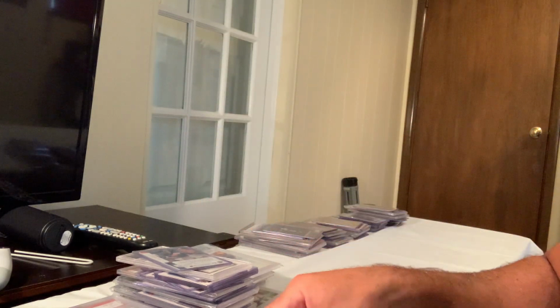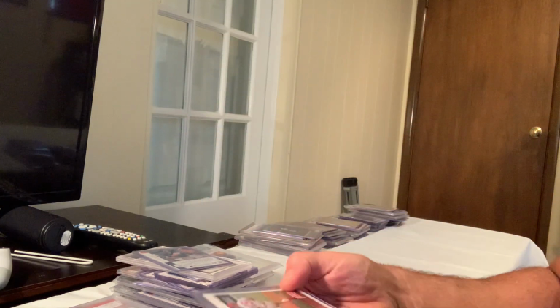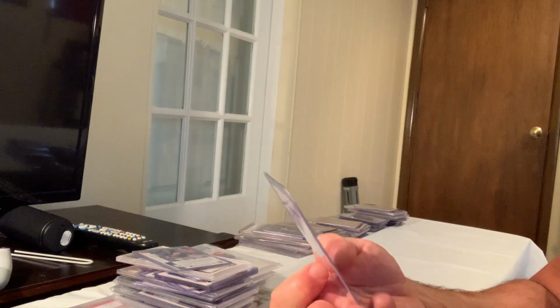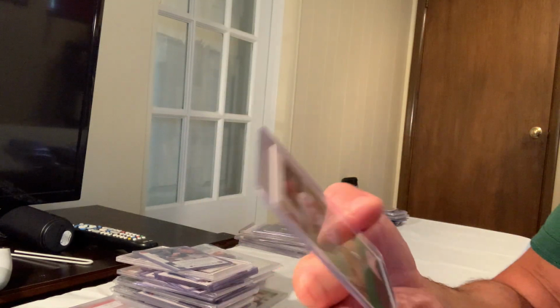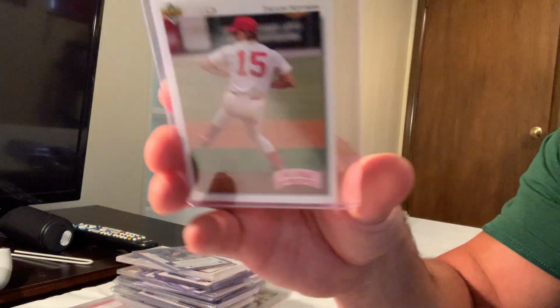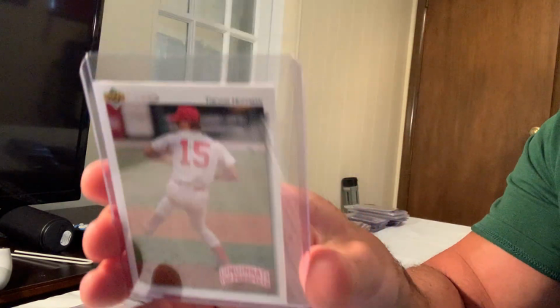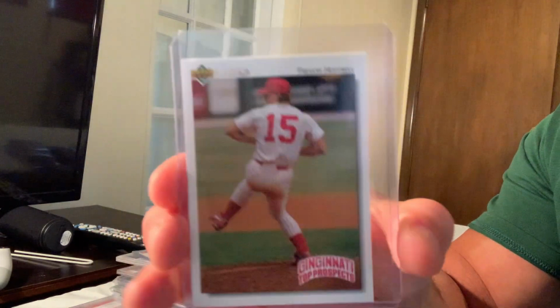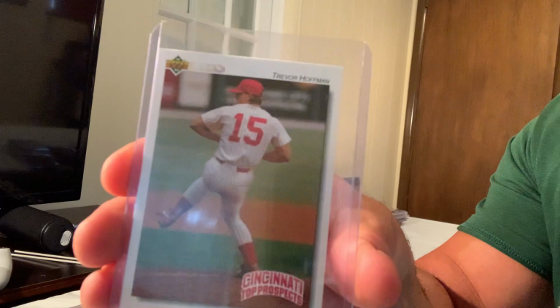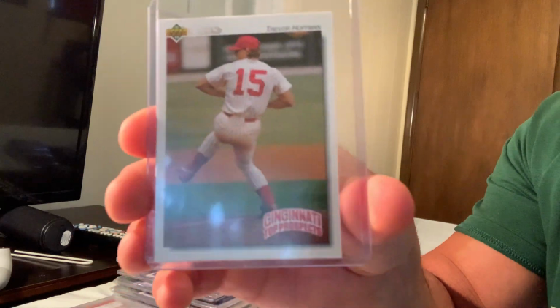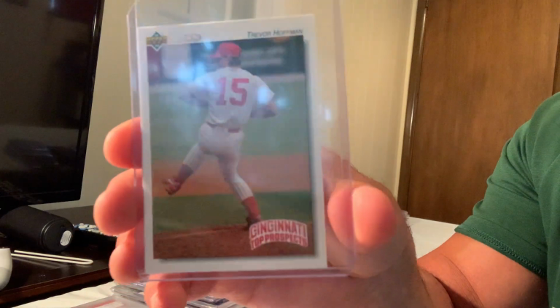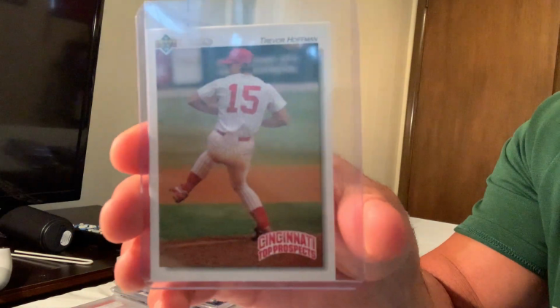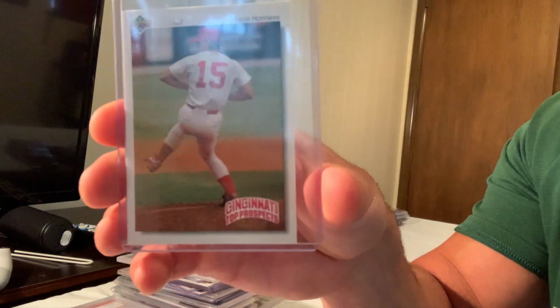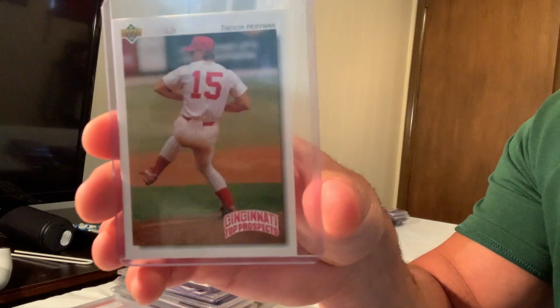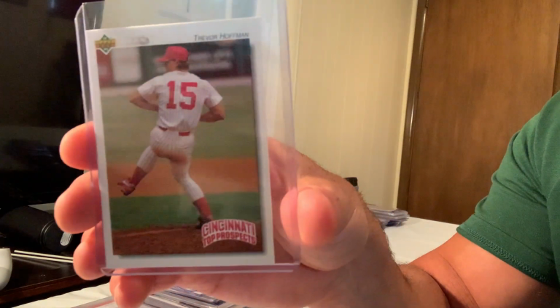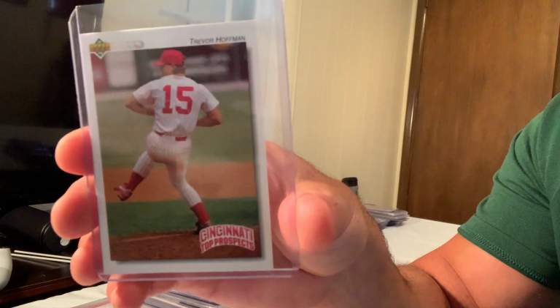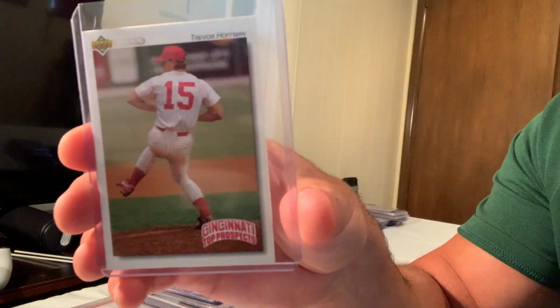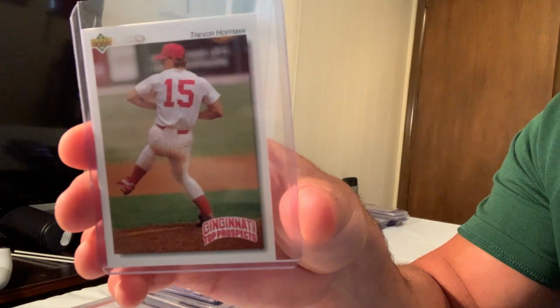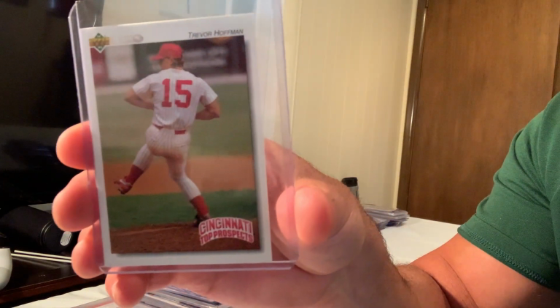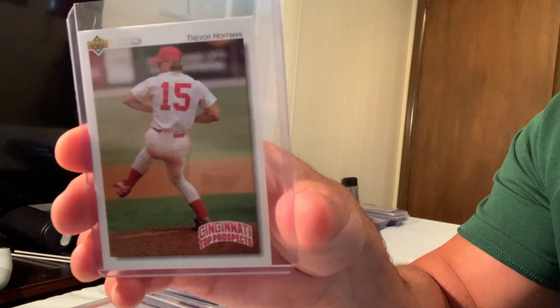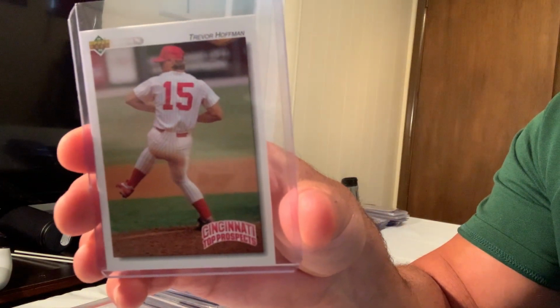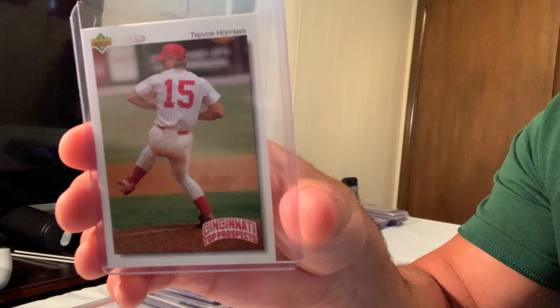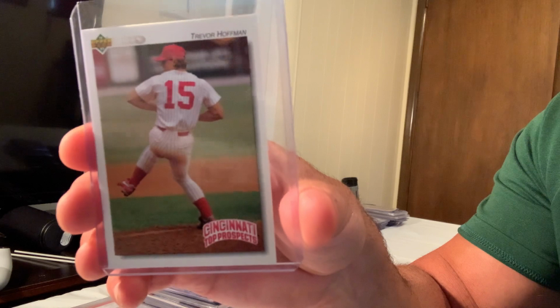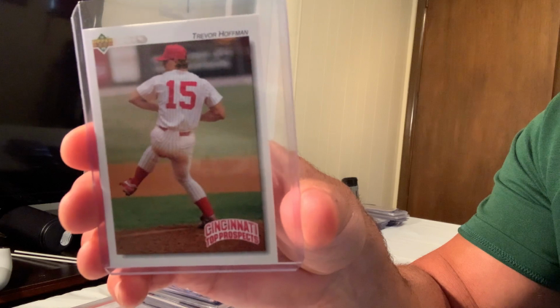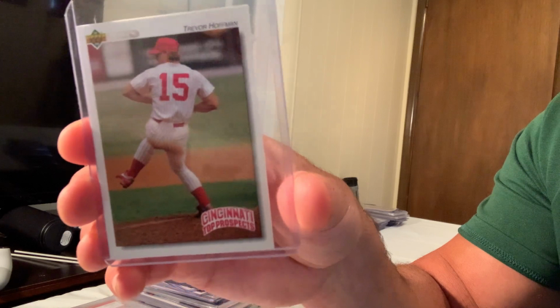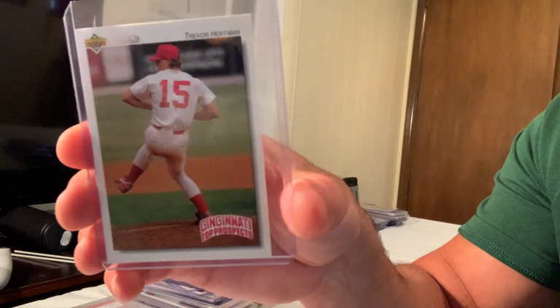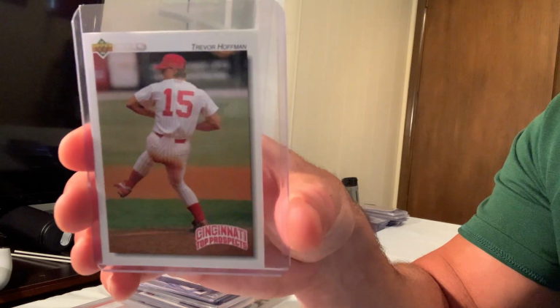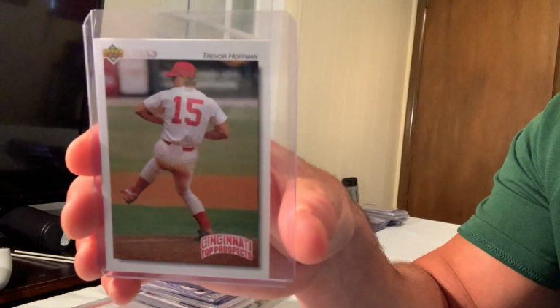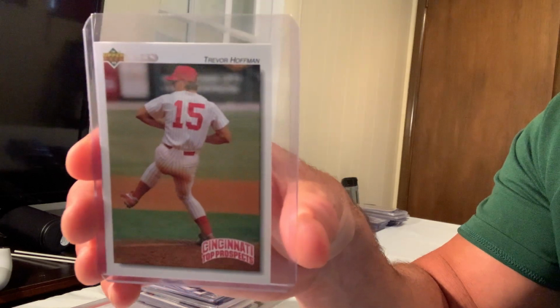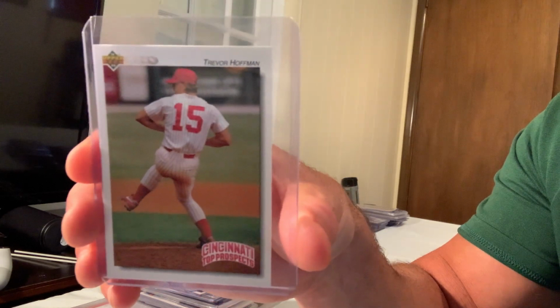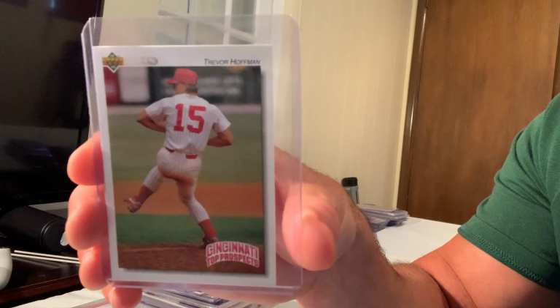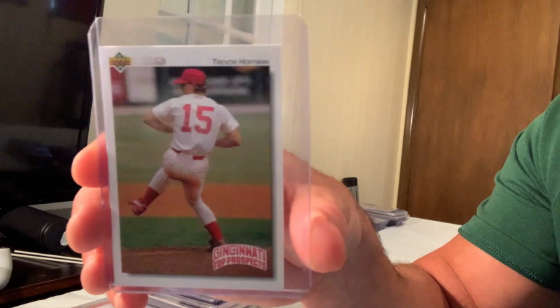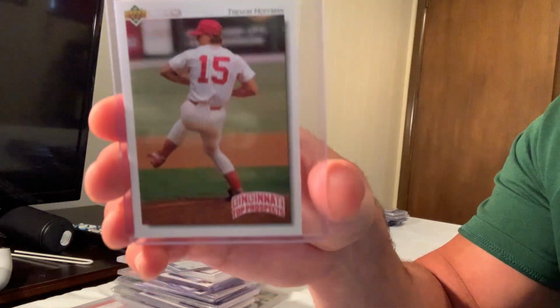This one surprised me — it's a minor league card, the 1992 Upper Deck Minor League Trevor Hoffman, card number 105, and it sold for $200 on eBay.